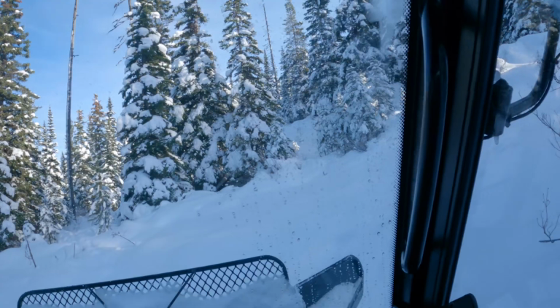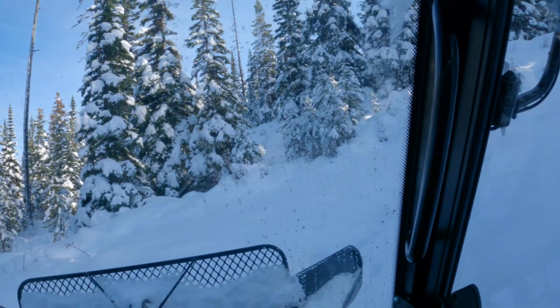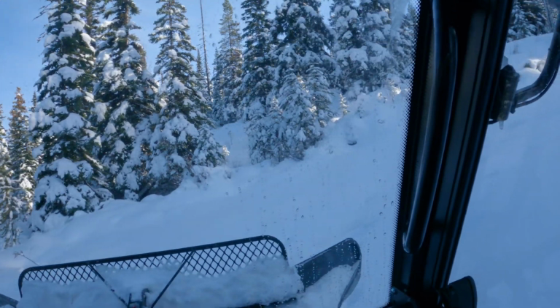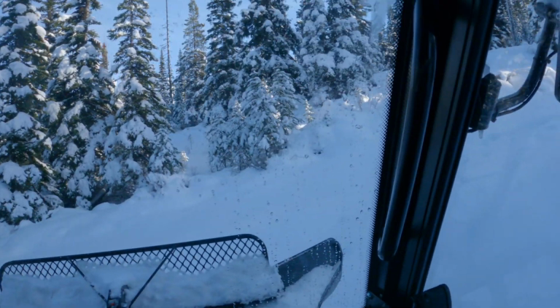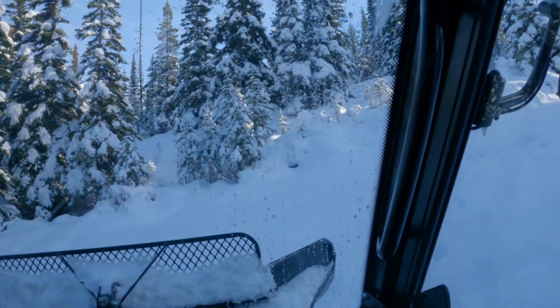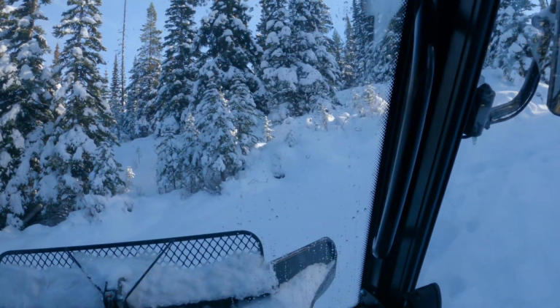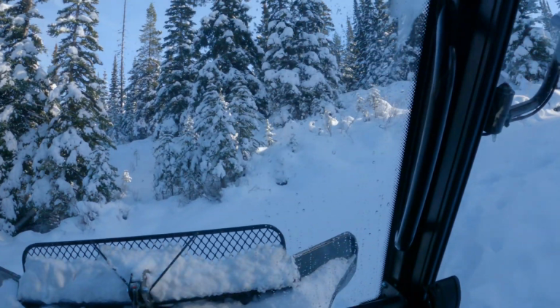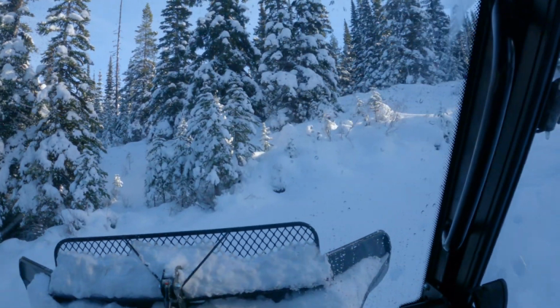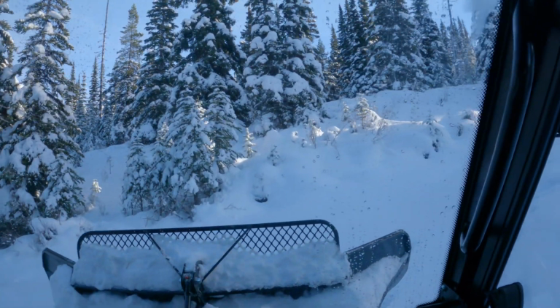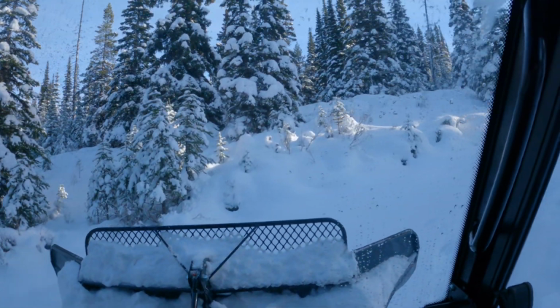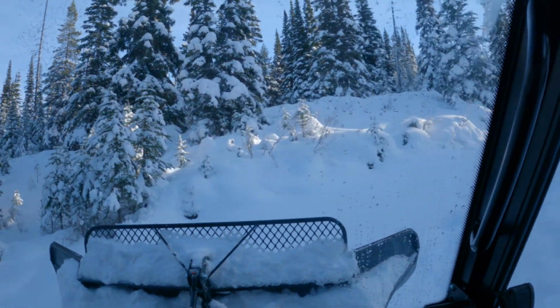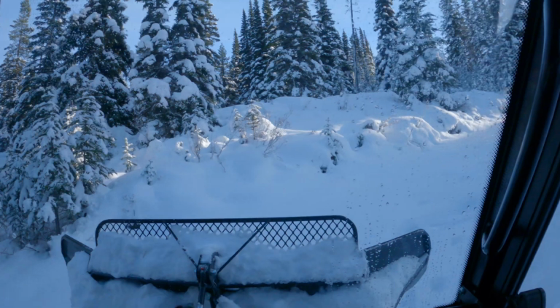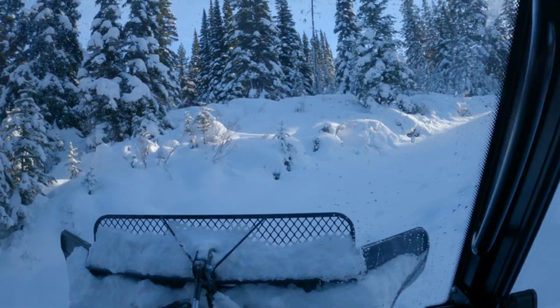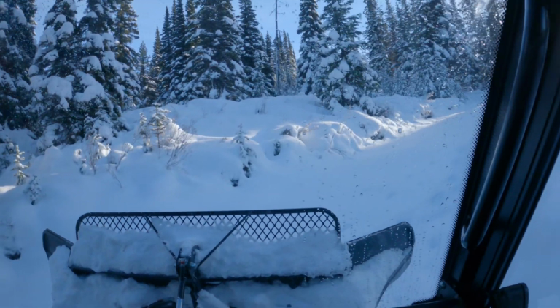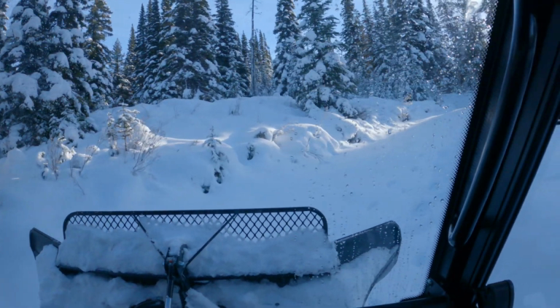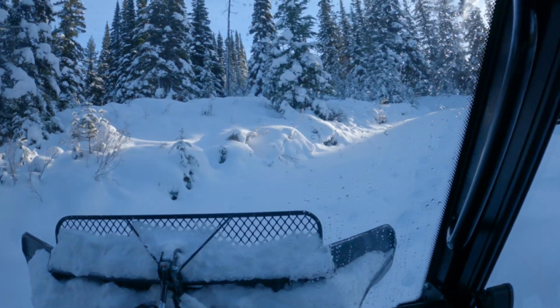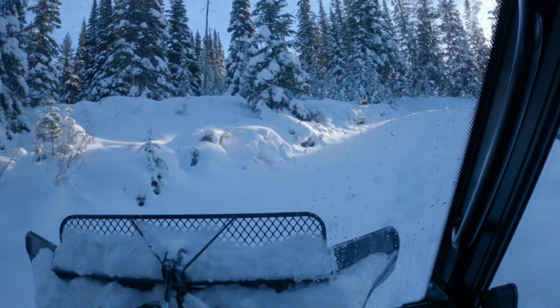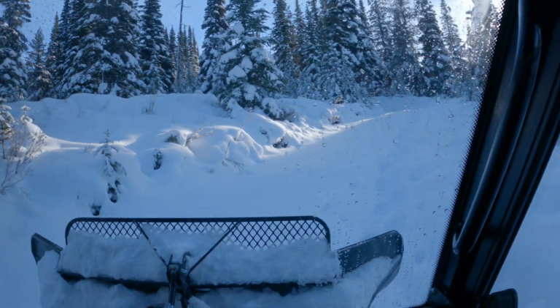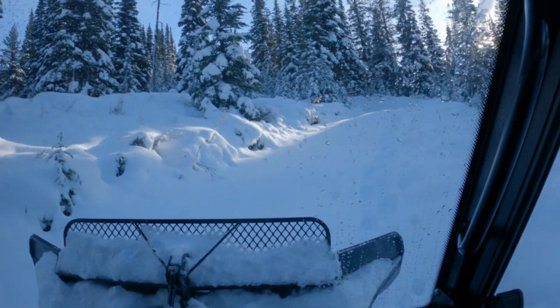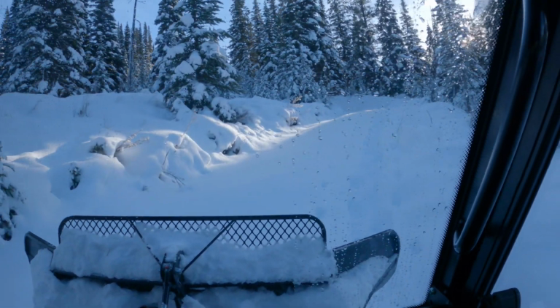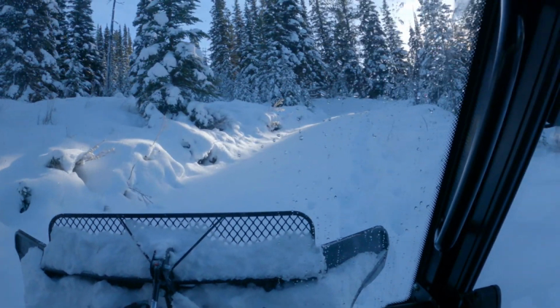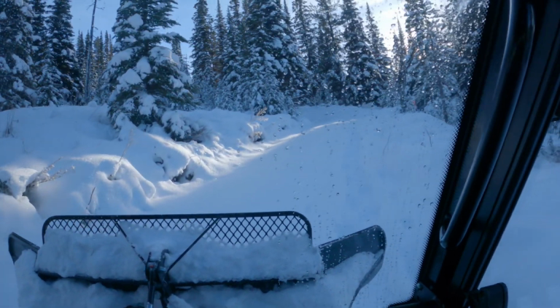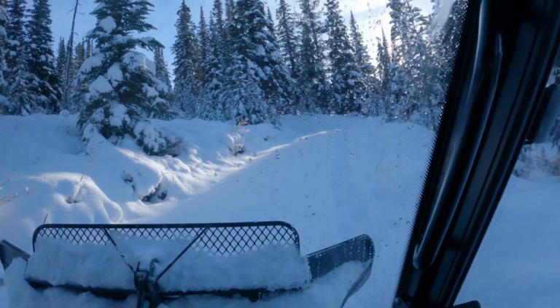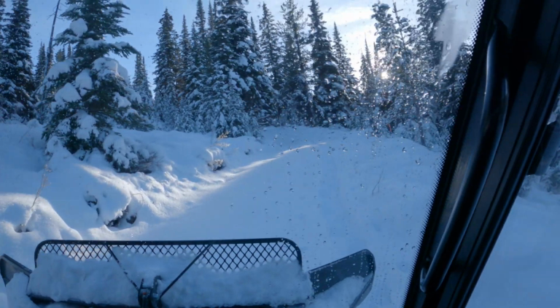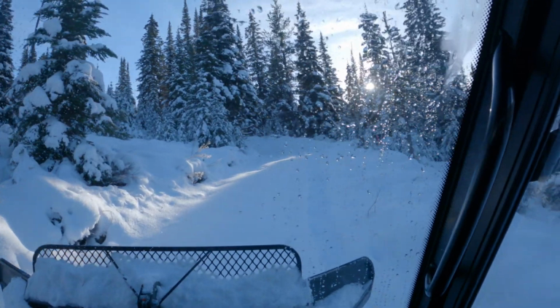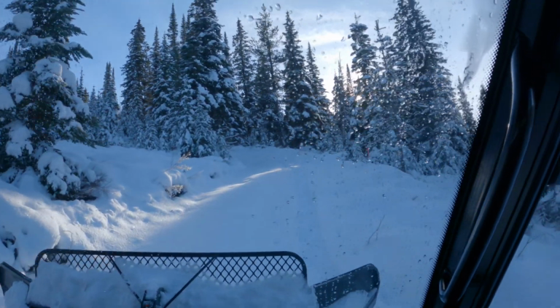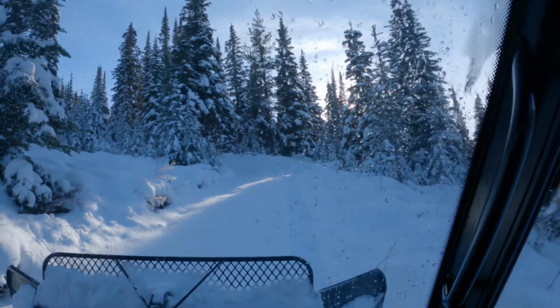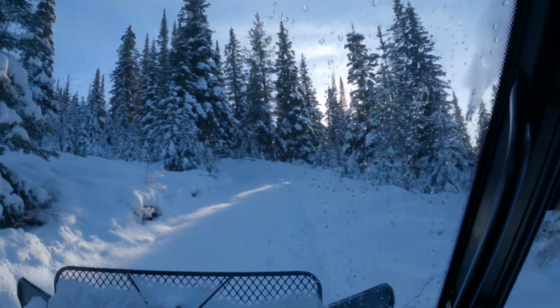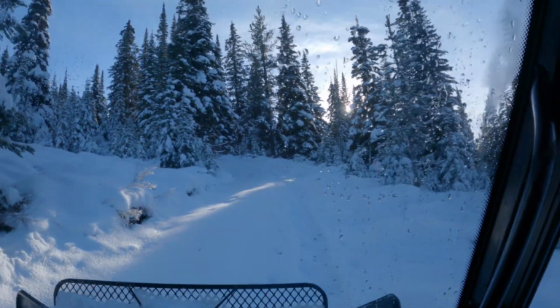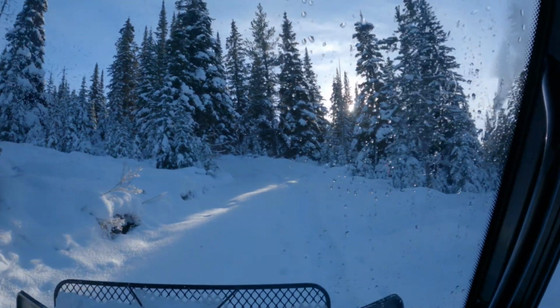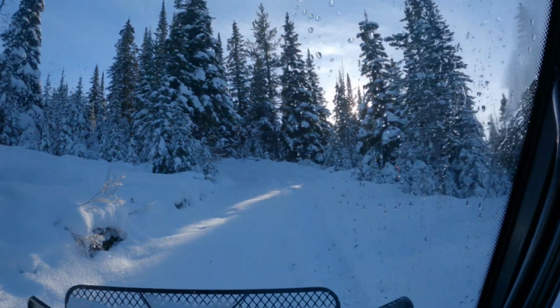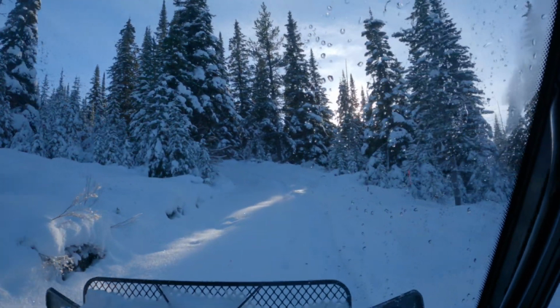This is the steepest part of the trail, about a 30 percent grade. We made it past the sharp corner at the bottom — next is the sharp corner at the top.